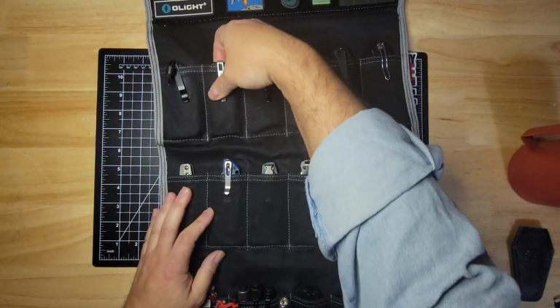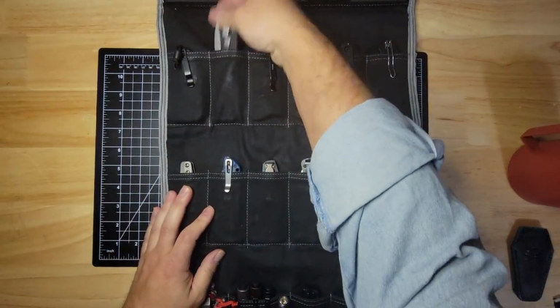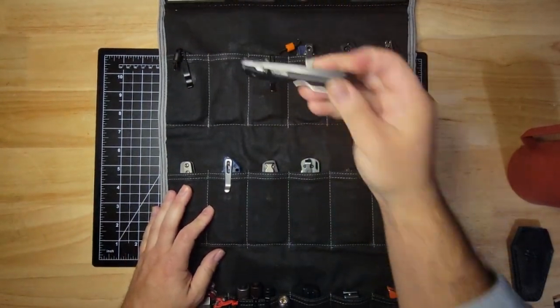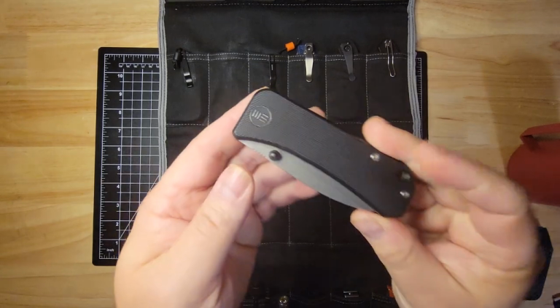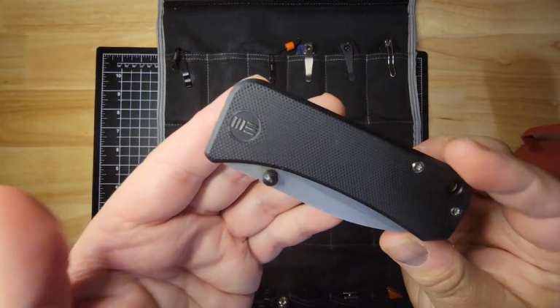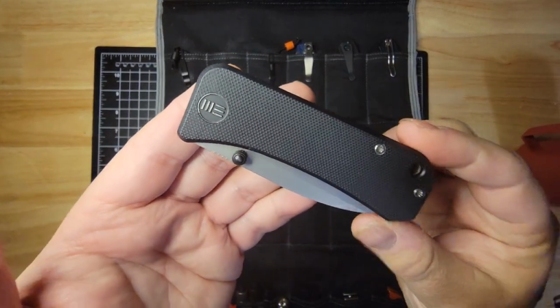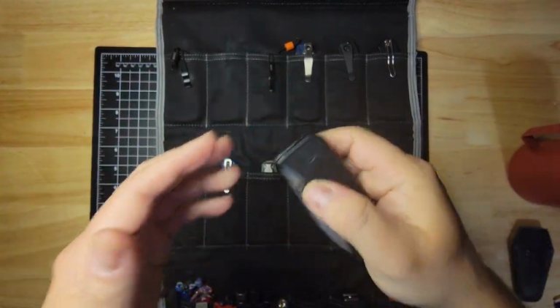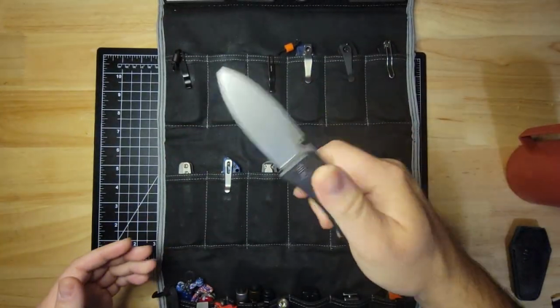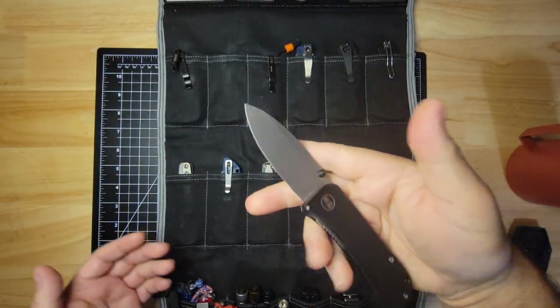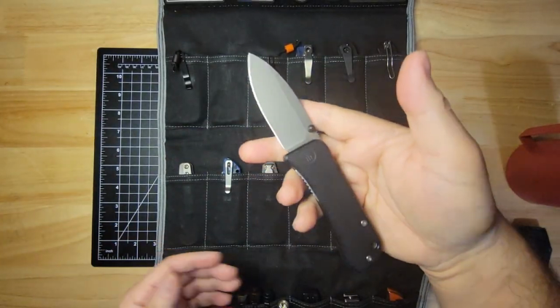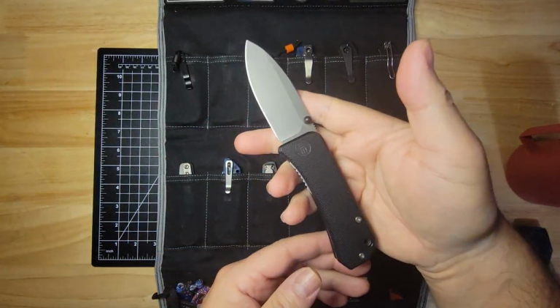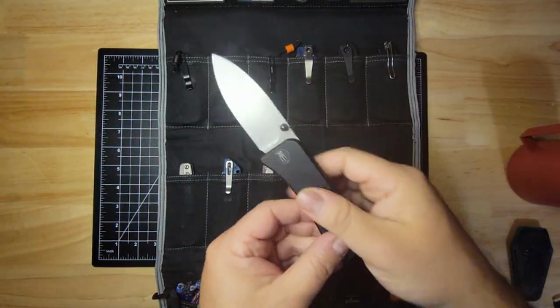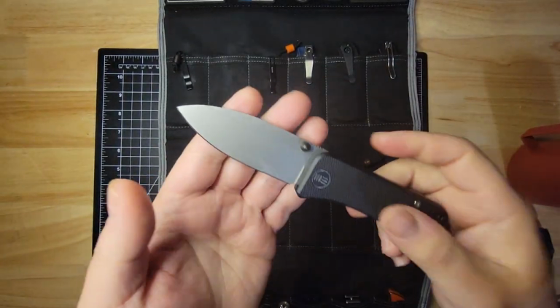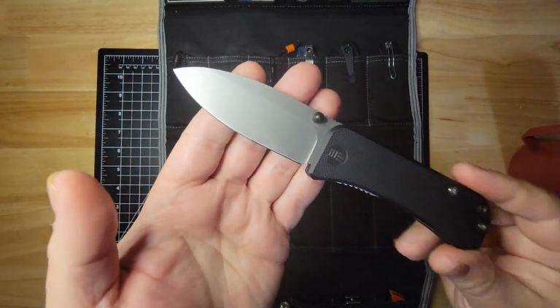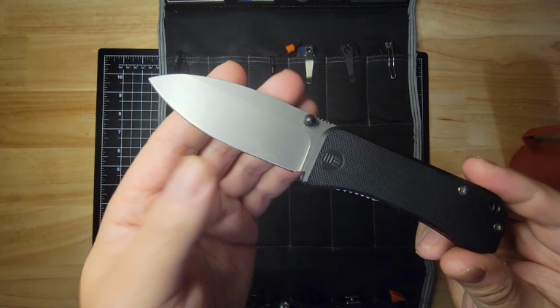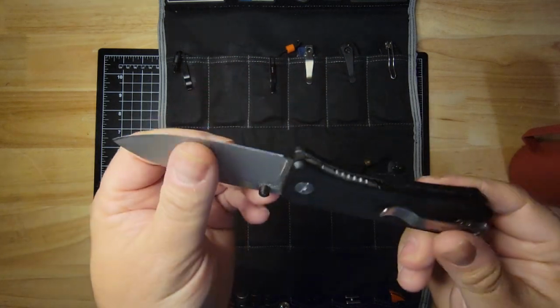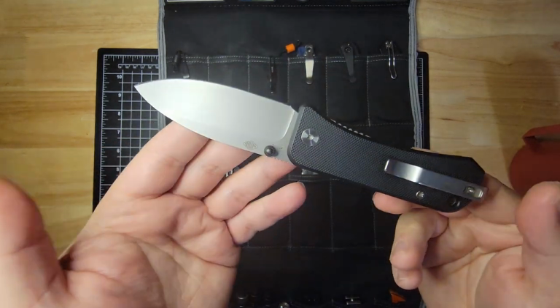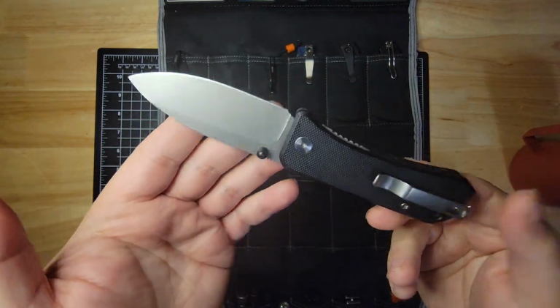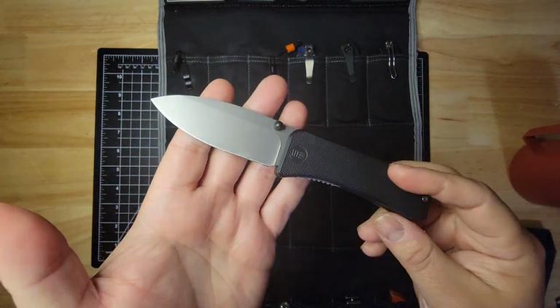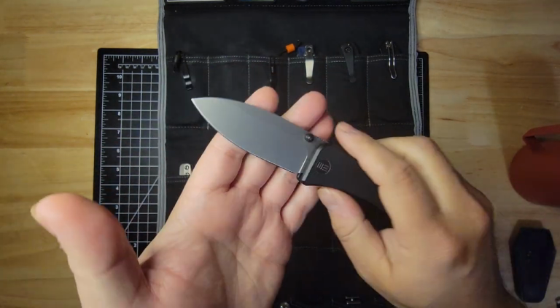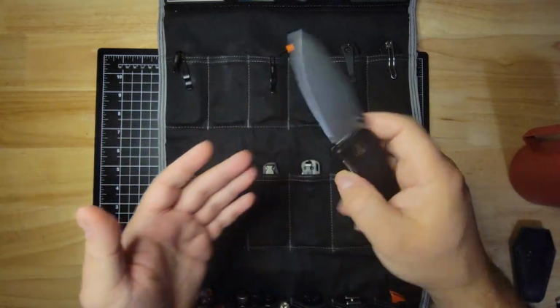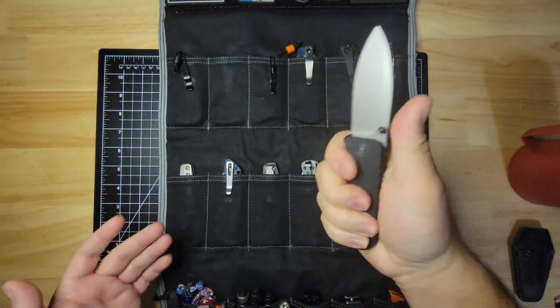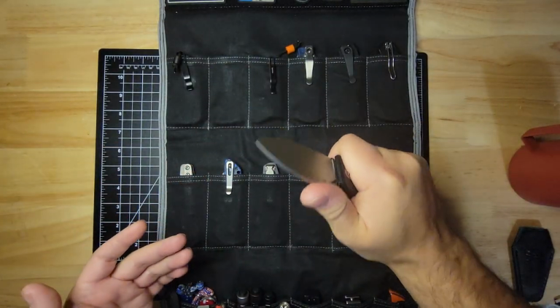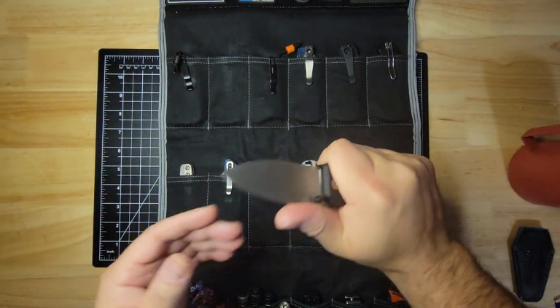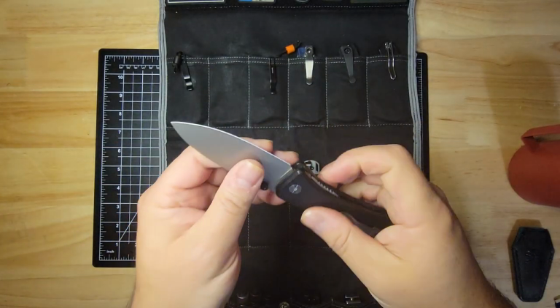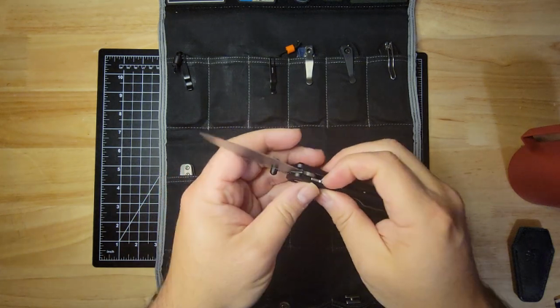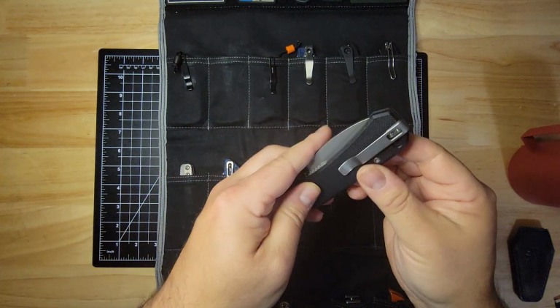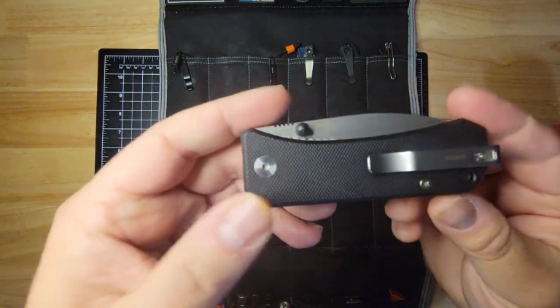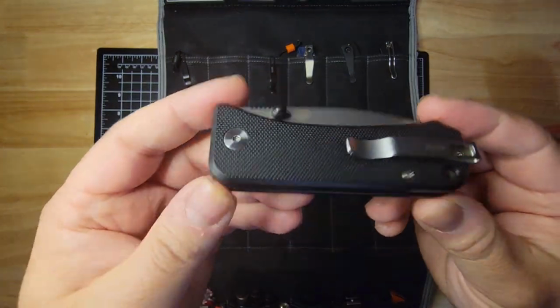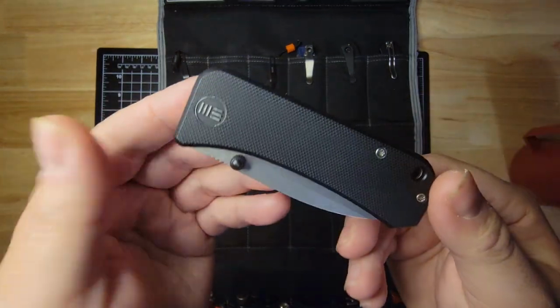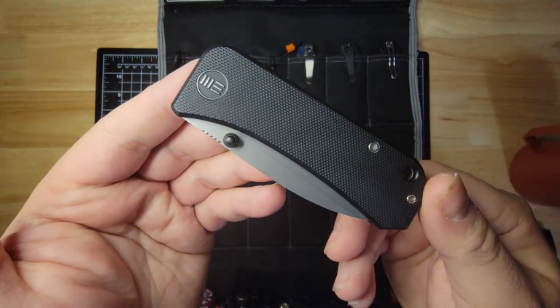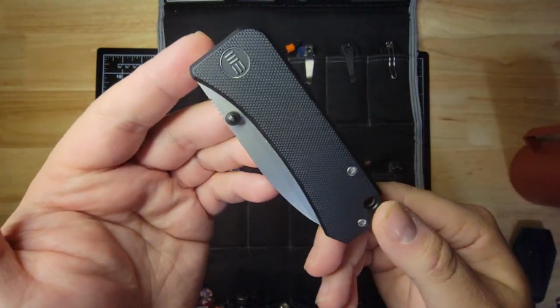Next is the Wee Banter. I just love this knife overall. It's just a nice, slicey knife. Fits nice in the pocket. Comfortable in the hand. And this is just an overall great EDC knife.